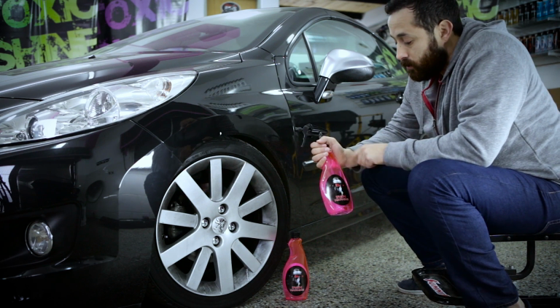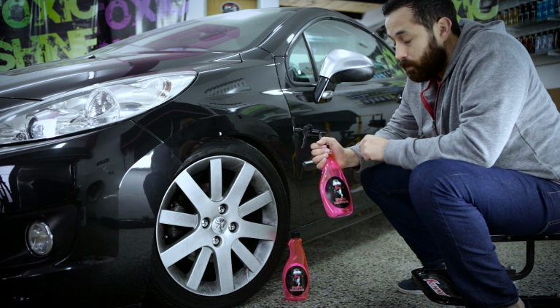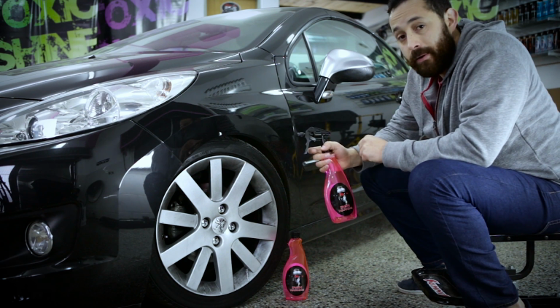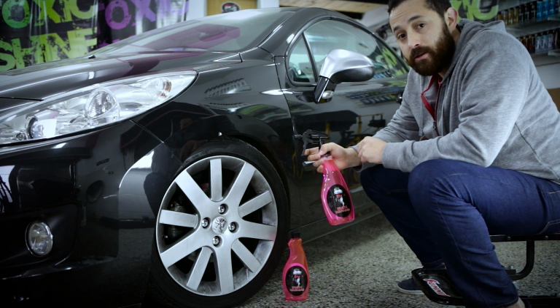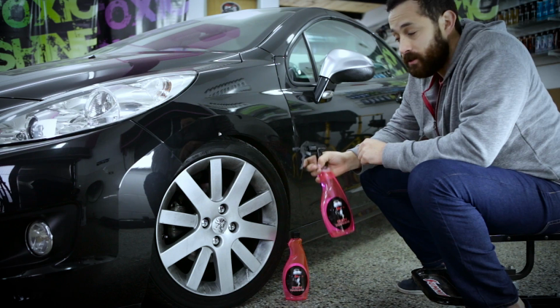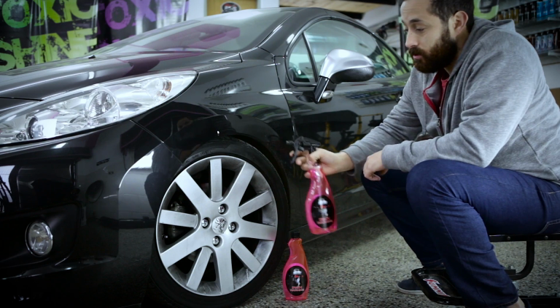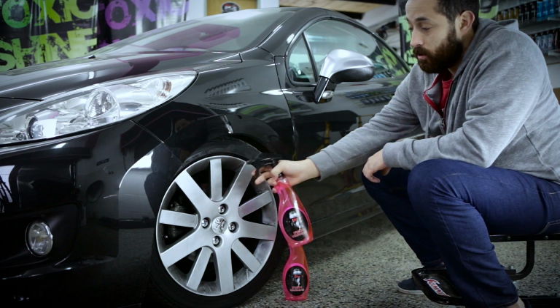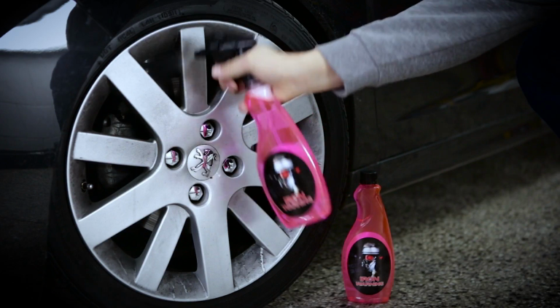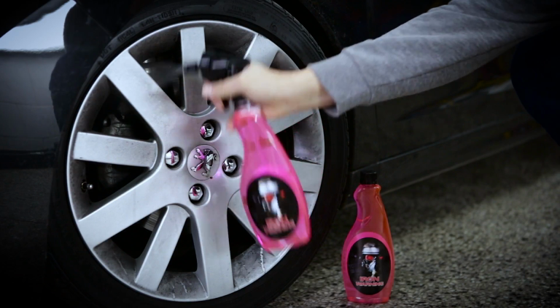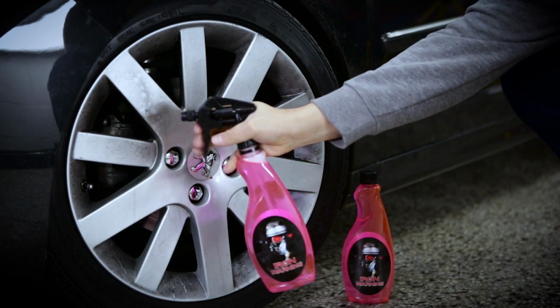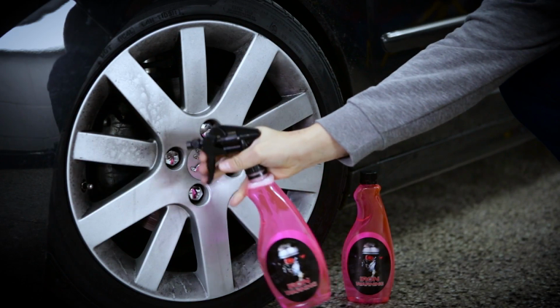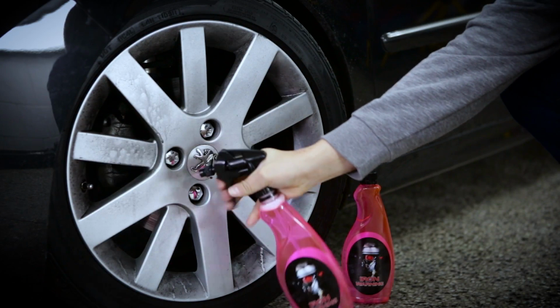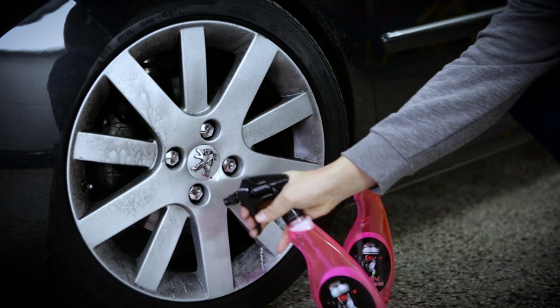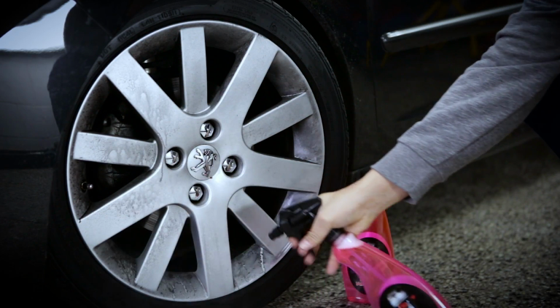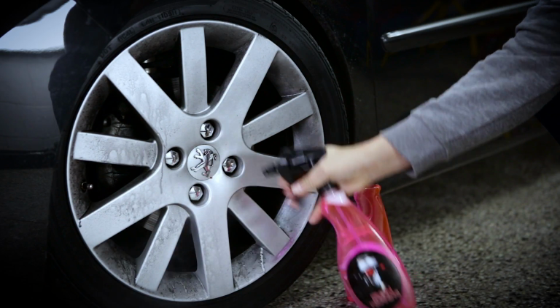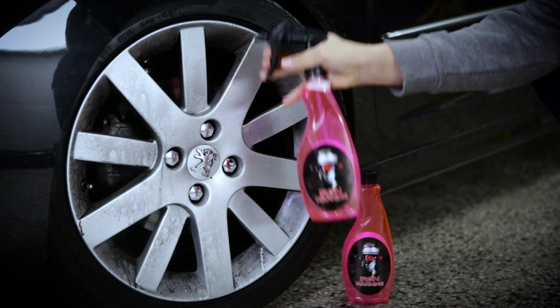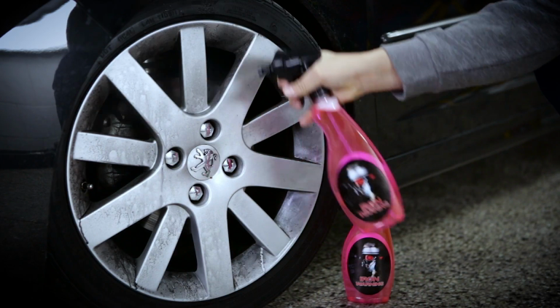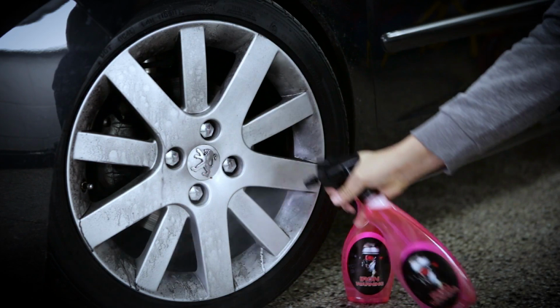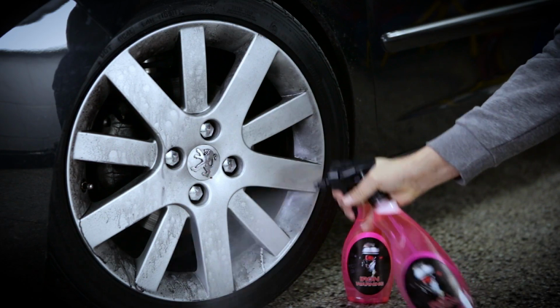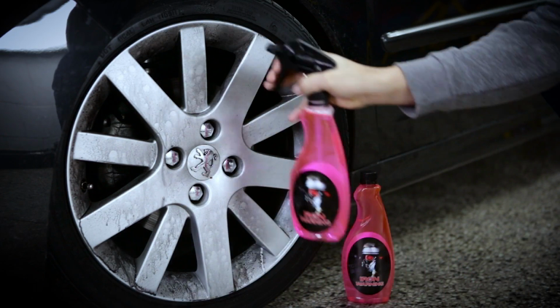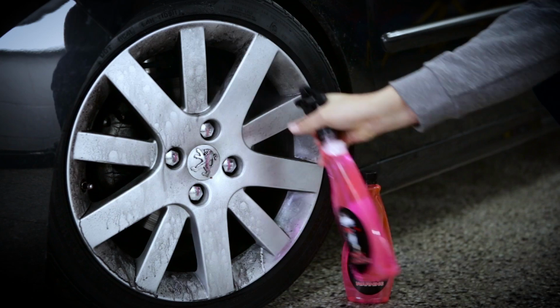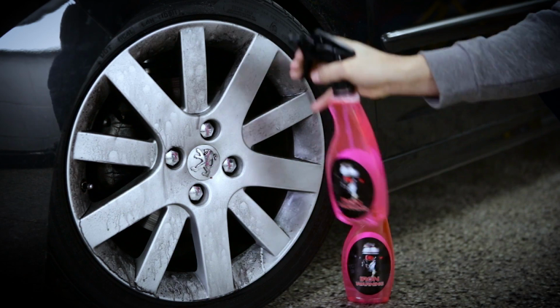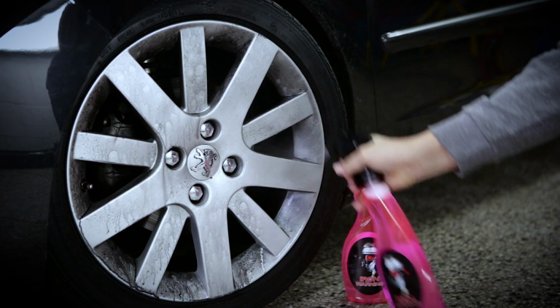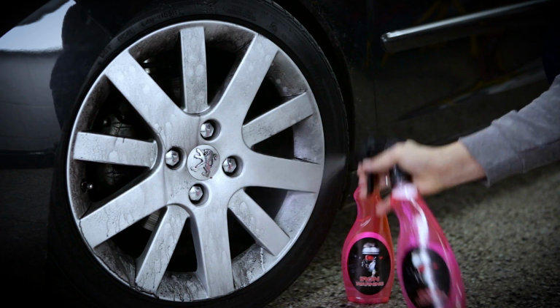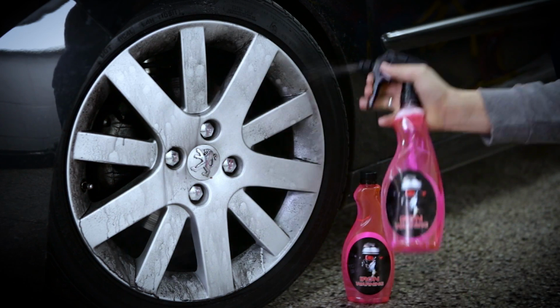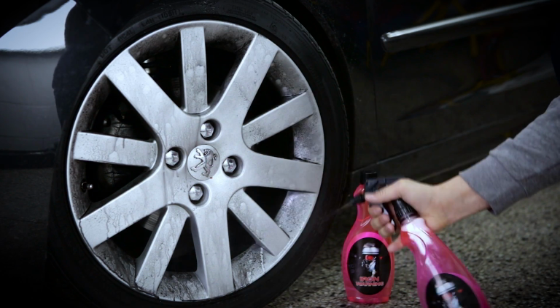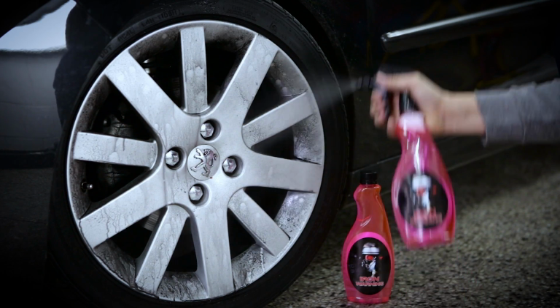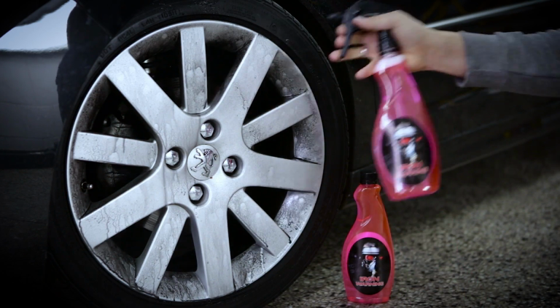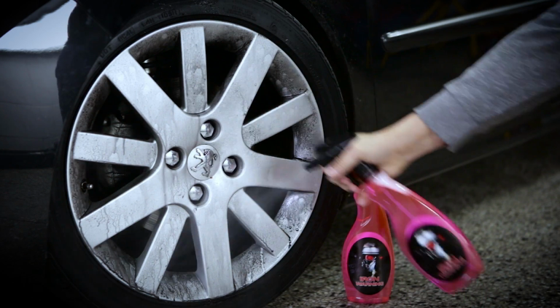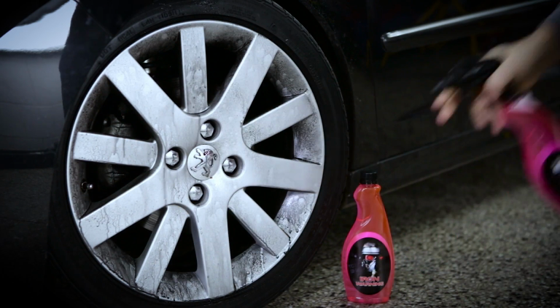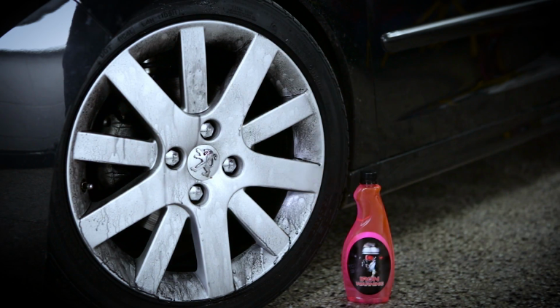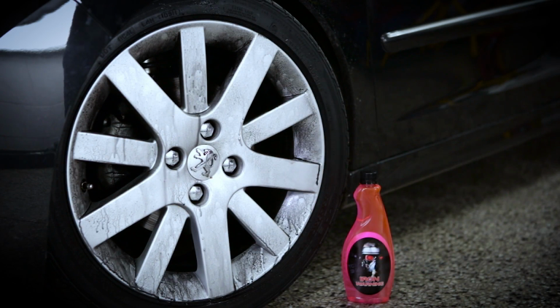Su modo de aplicación es muy sencillo. Lo rociamos de manera uniforme sobre toda la llanta y lo dejamos actuar unos minutos, donde se va a producir el famoso sangrado.